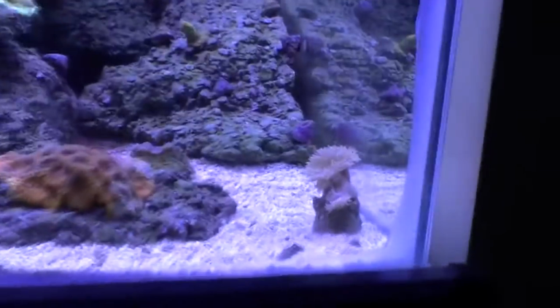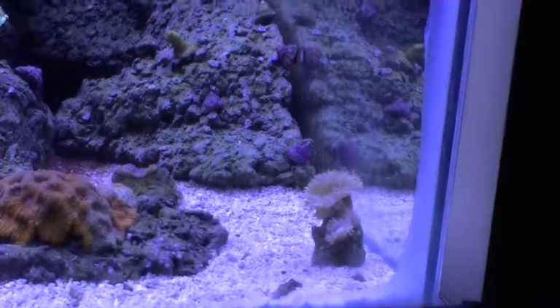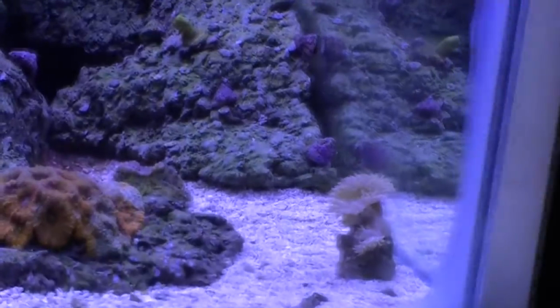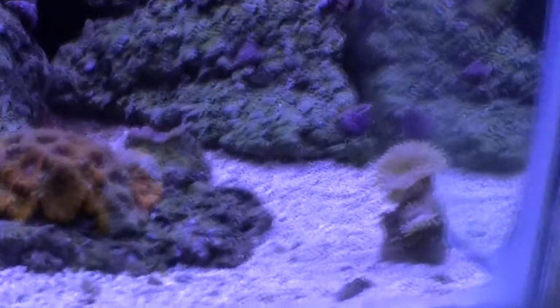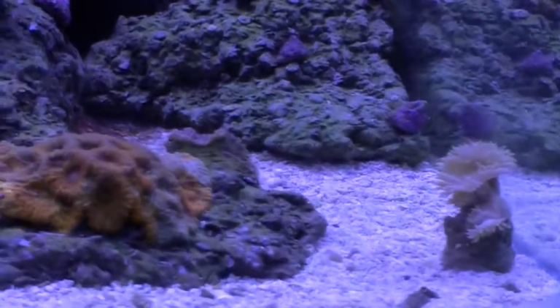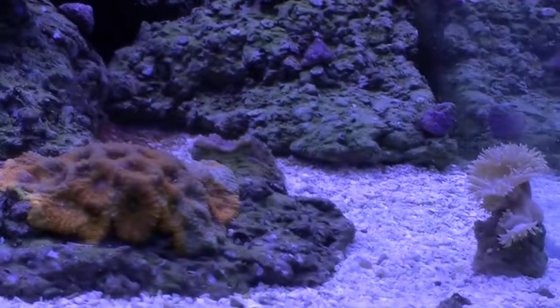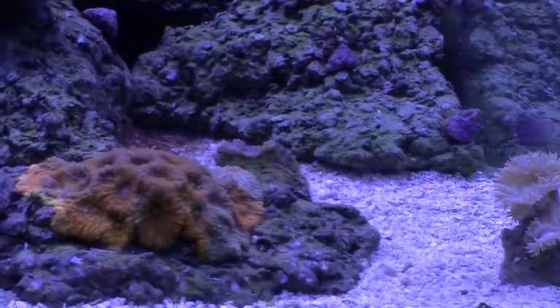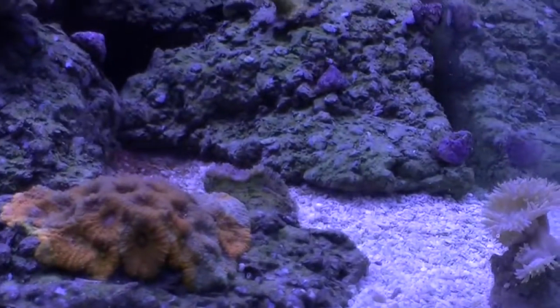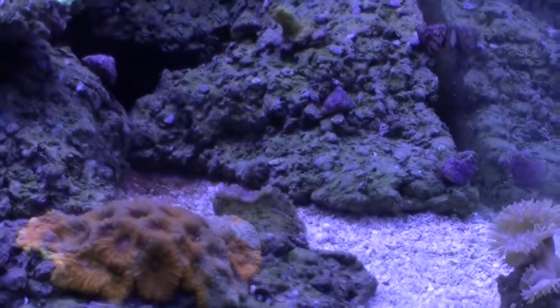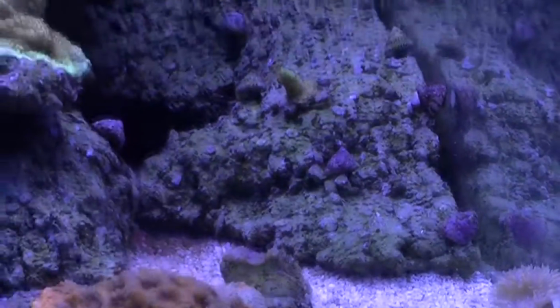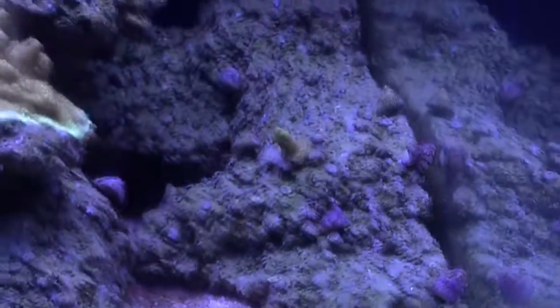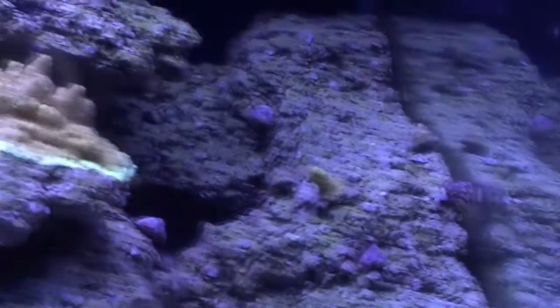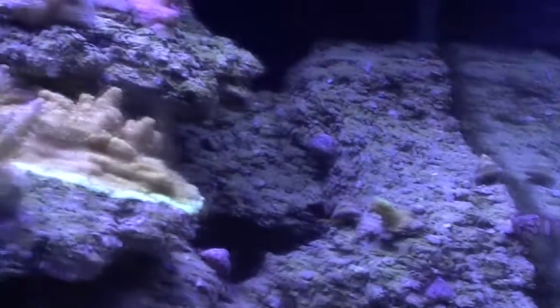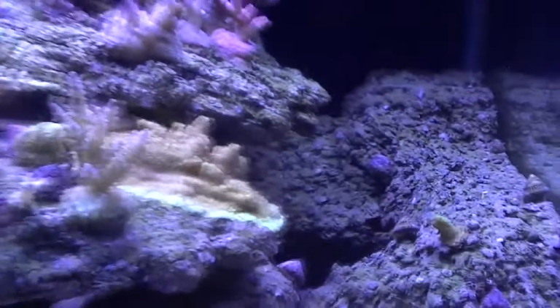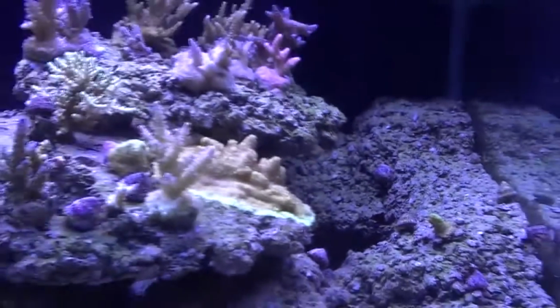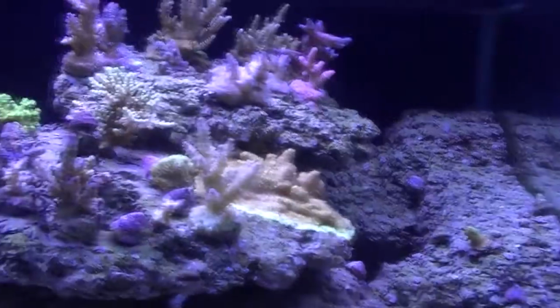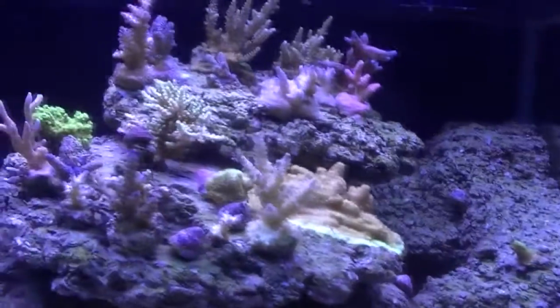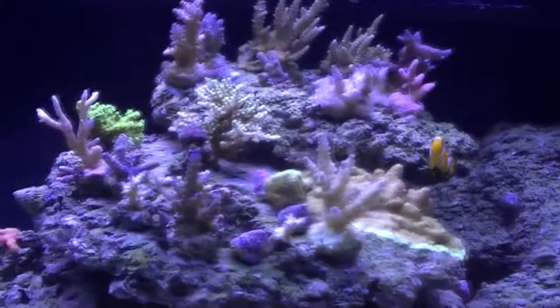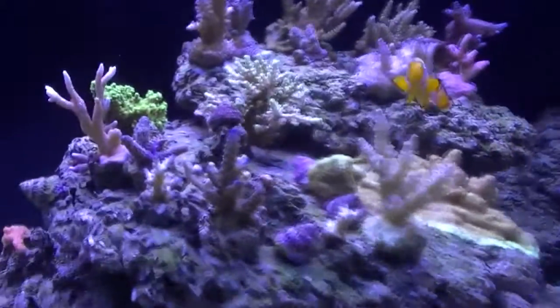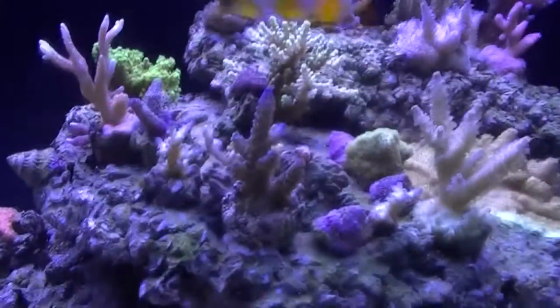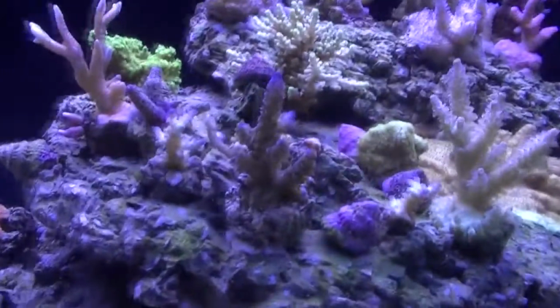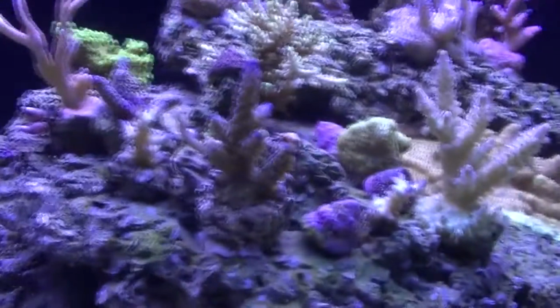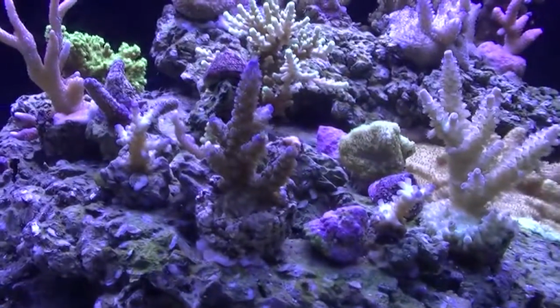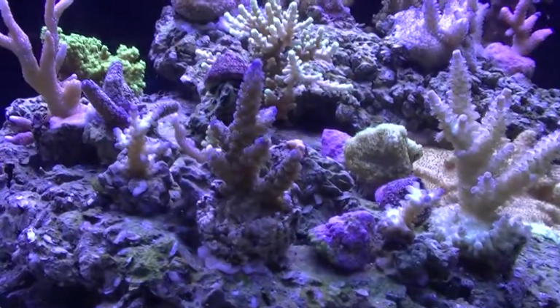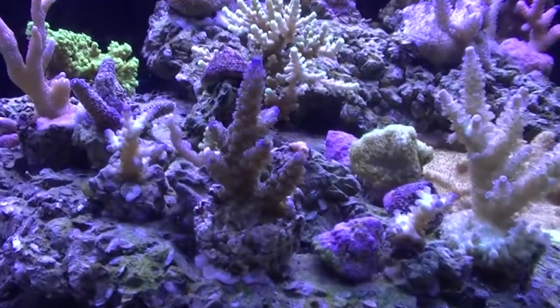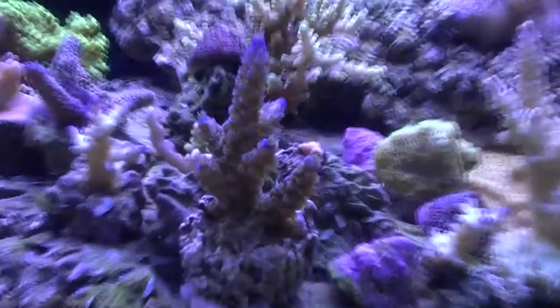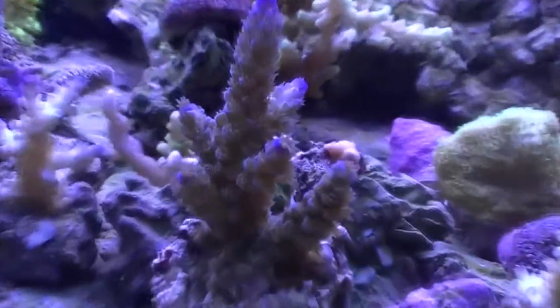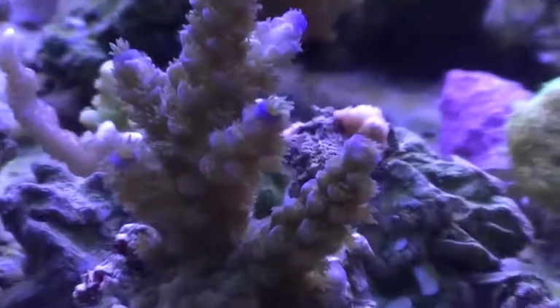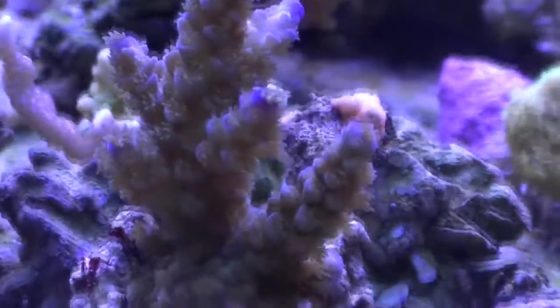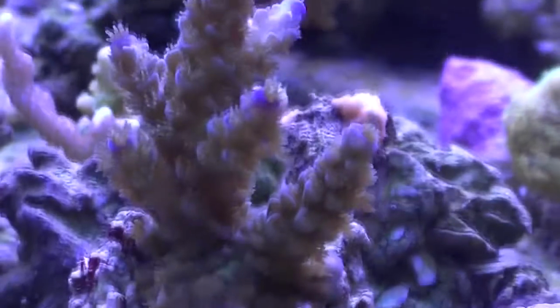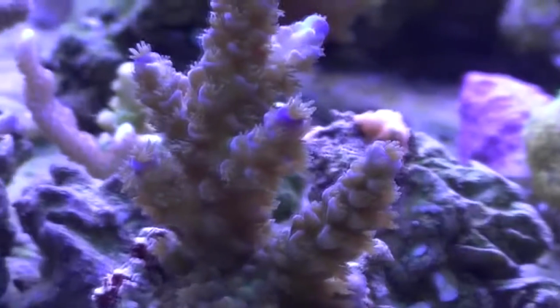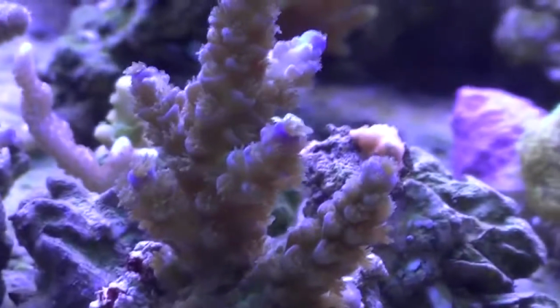All in all, the tank is doing quite well. Some coral is growing better than others, of course, as always. I love this new tri-color right in the front here — it's pretty rad.